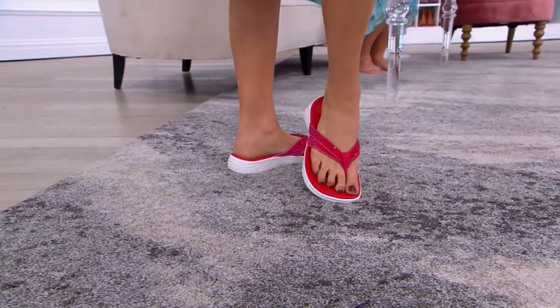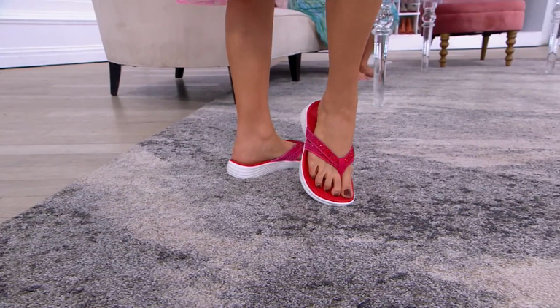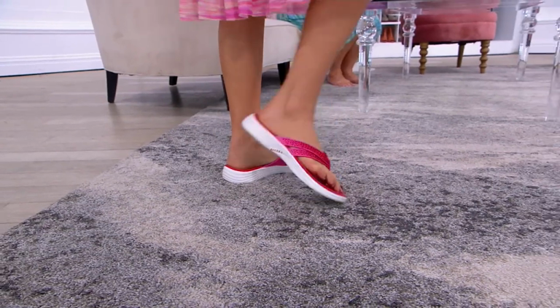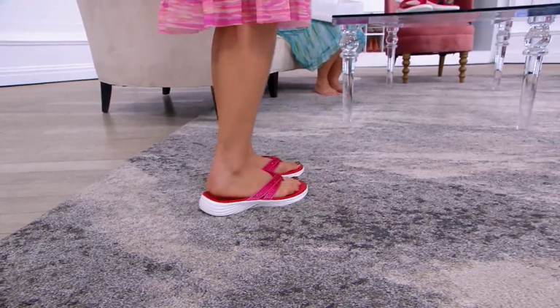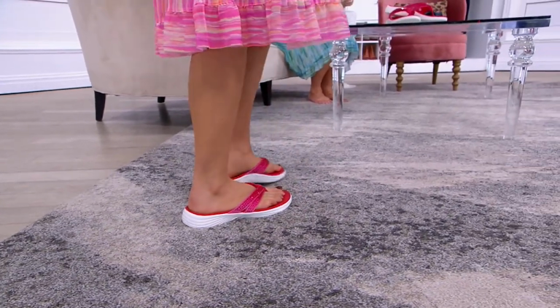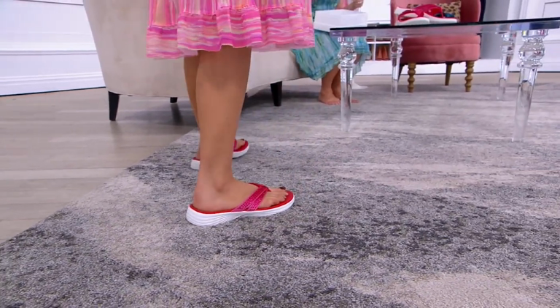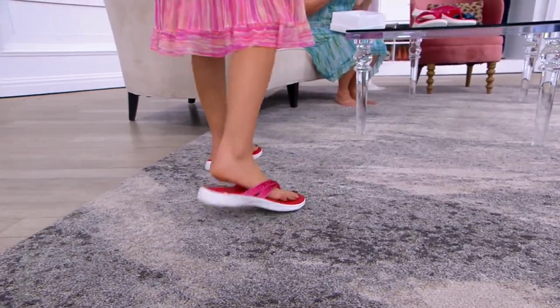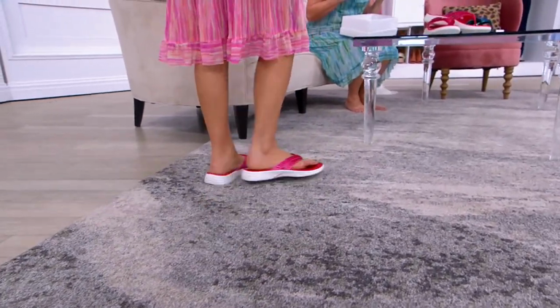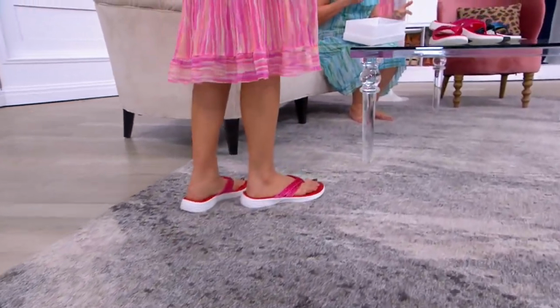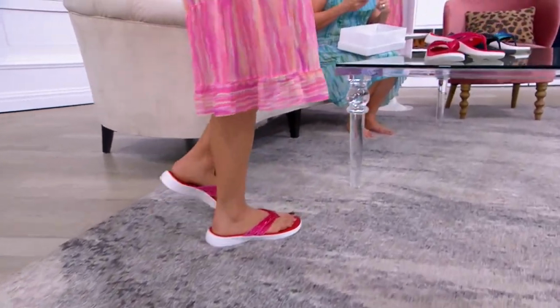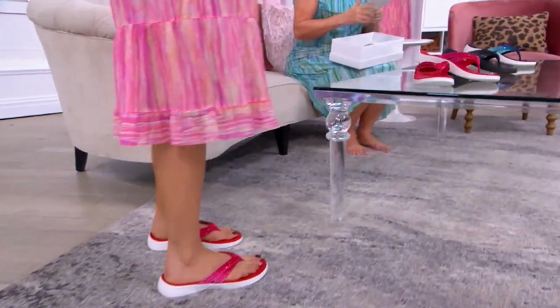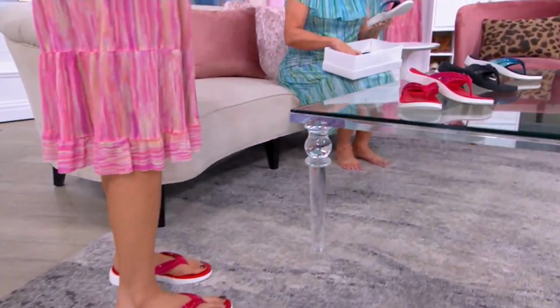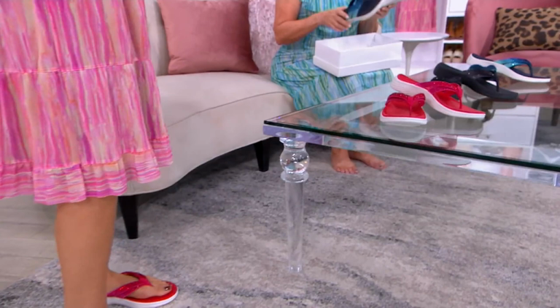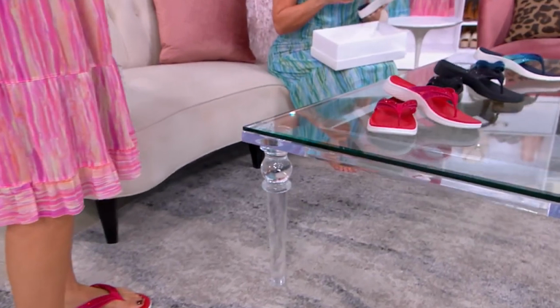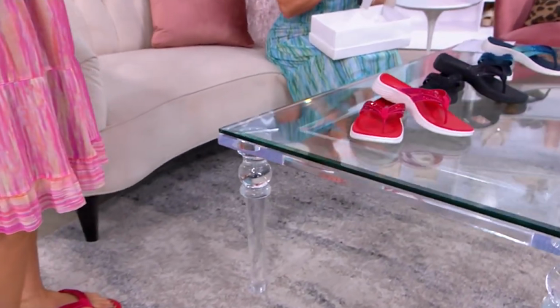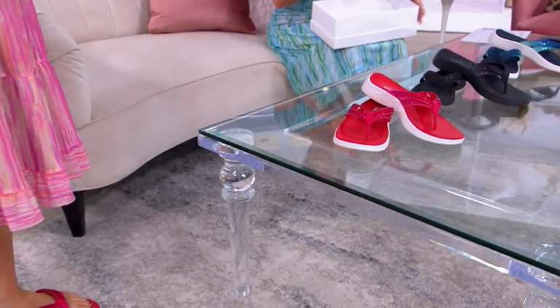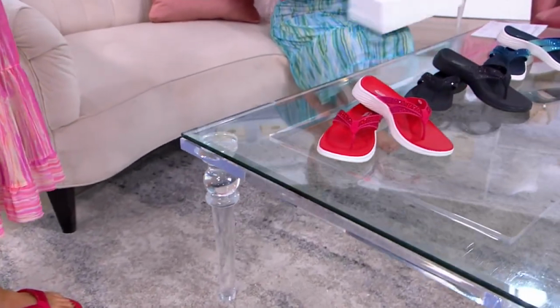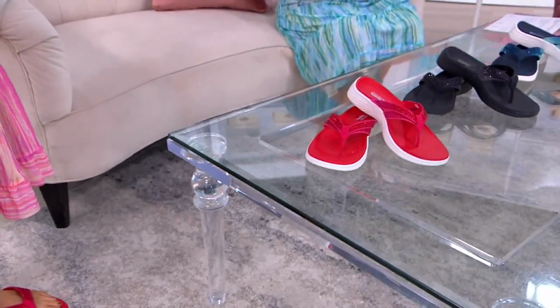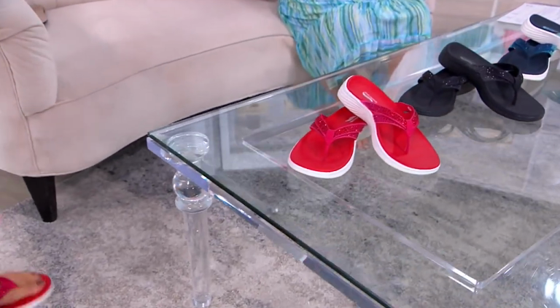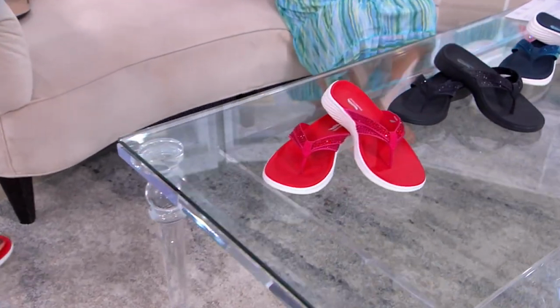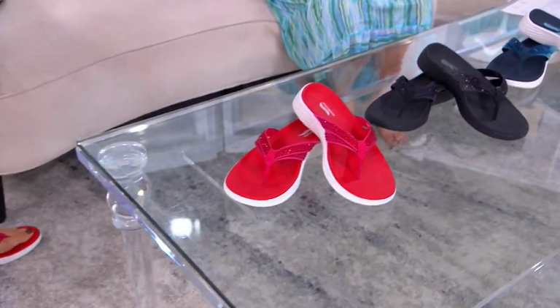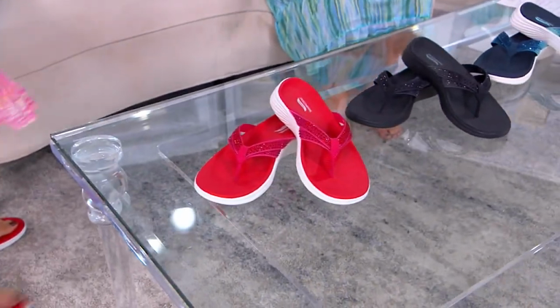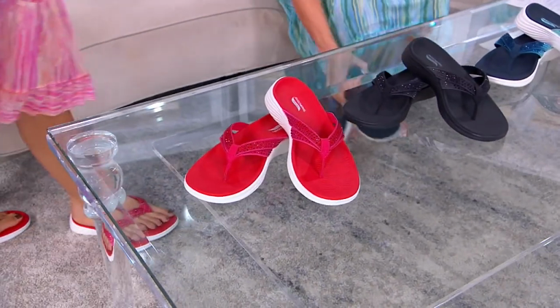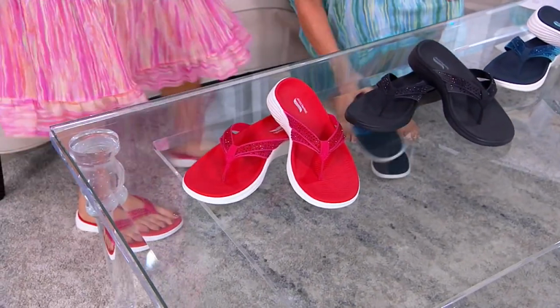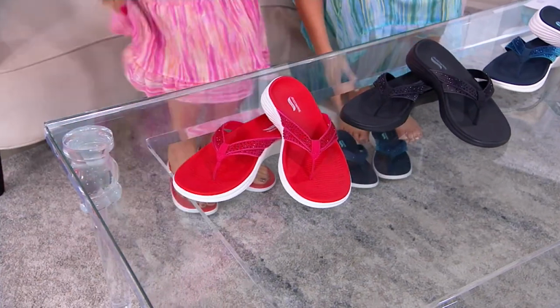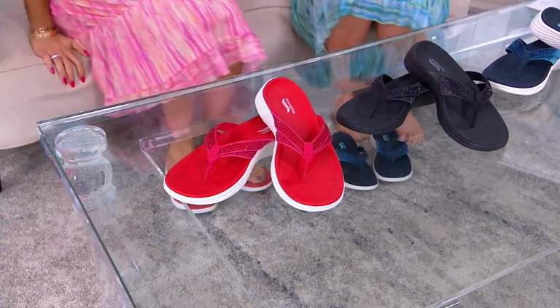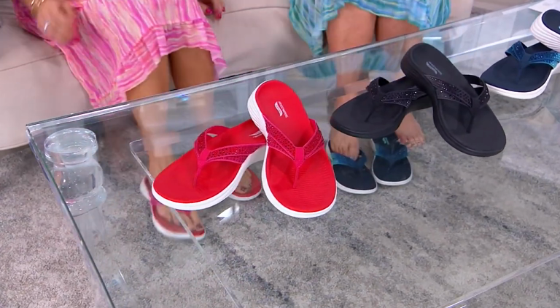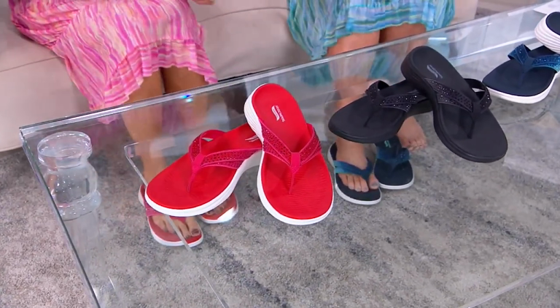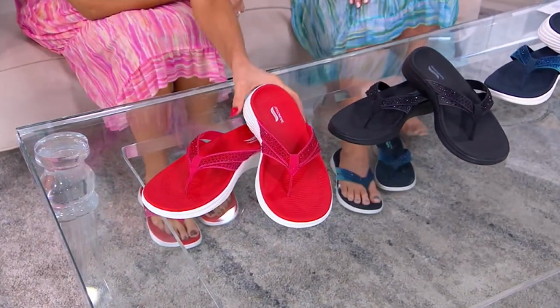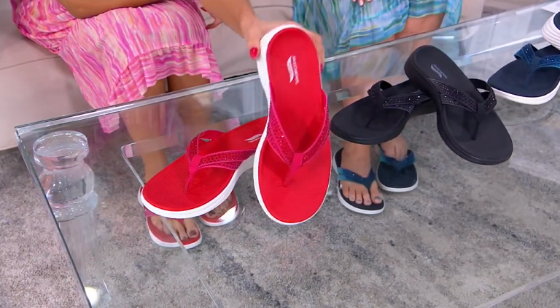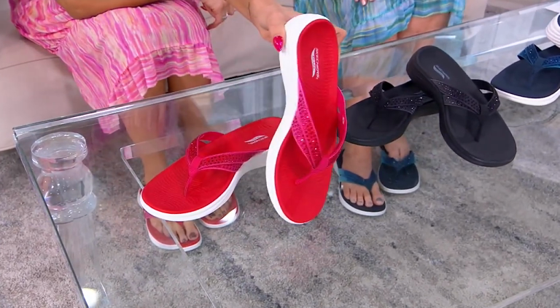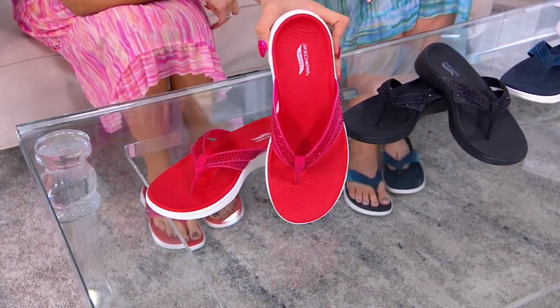We have it in medium and wide, whole sizes only, so half sizes go up. It's brand new. Let me take you through these colors, because they literally look like the fairies took their wands and waved that magic wand and gave you an absolutely gorgeous moment.